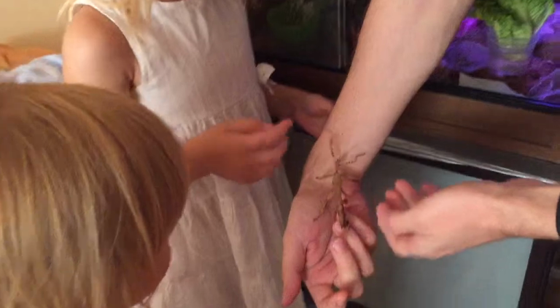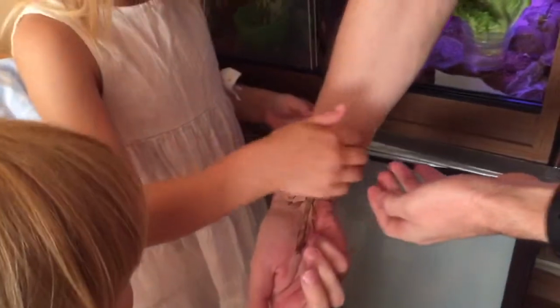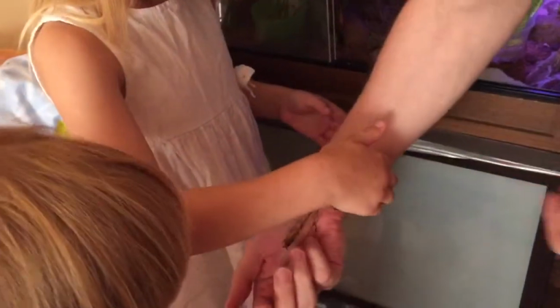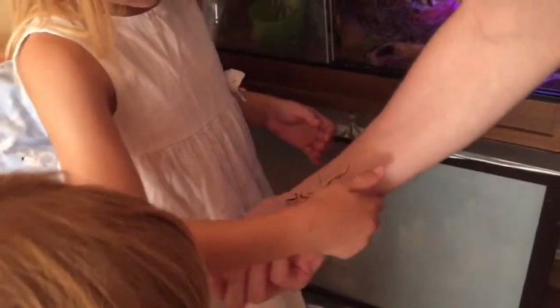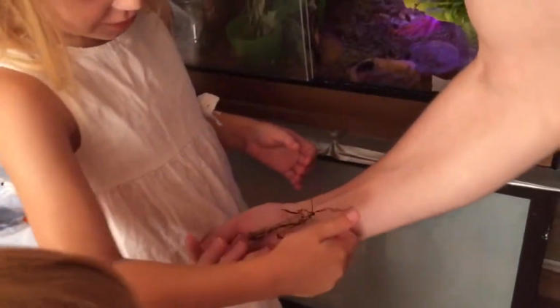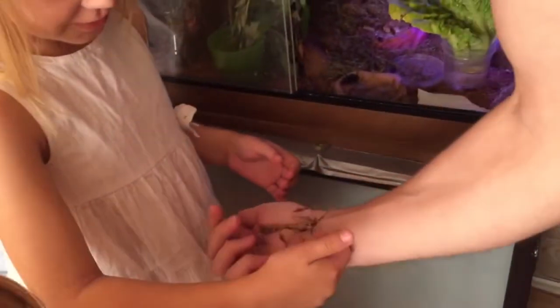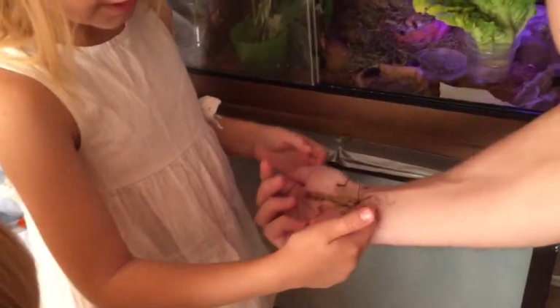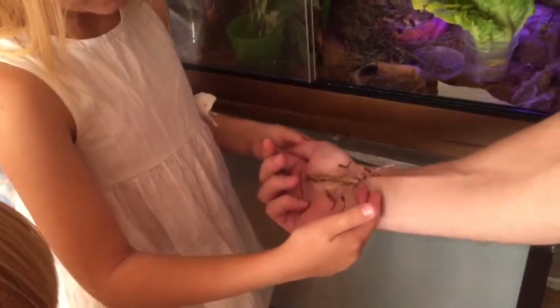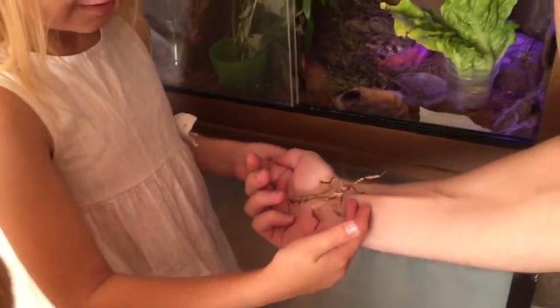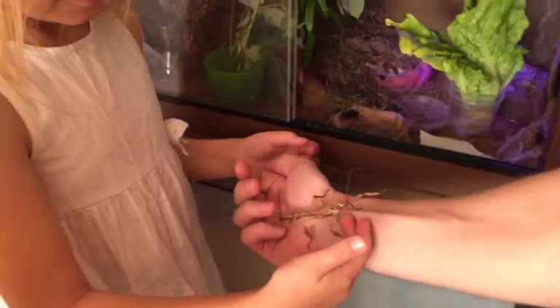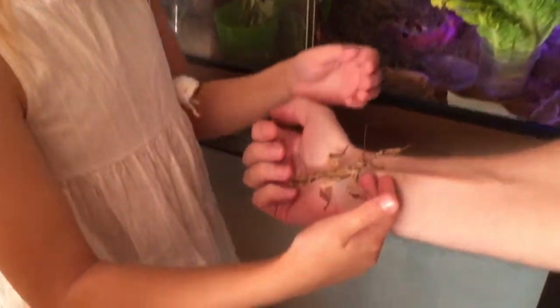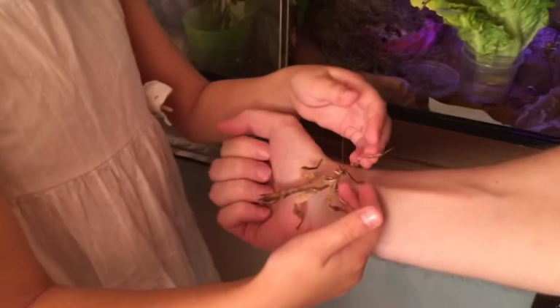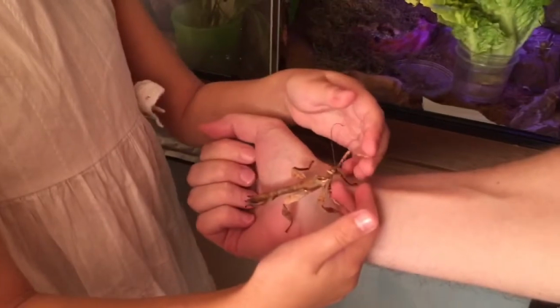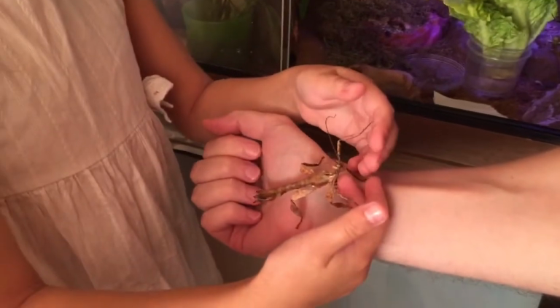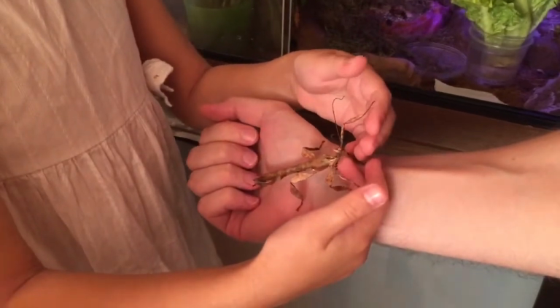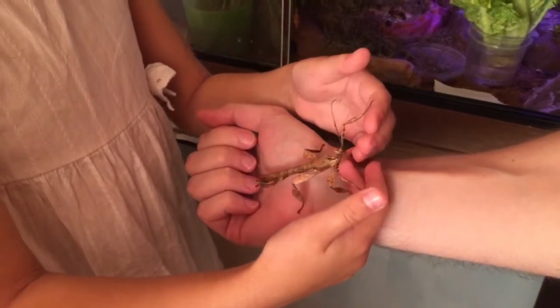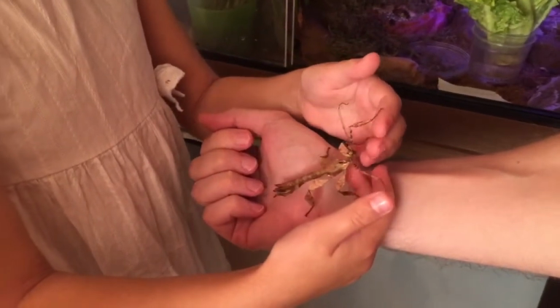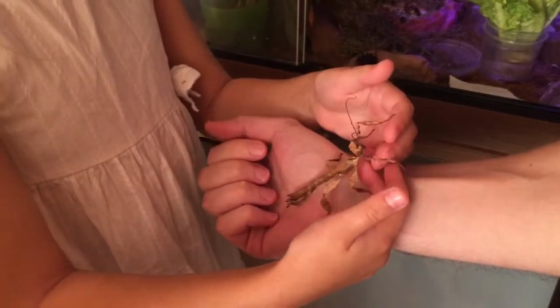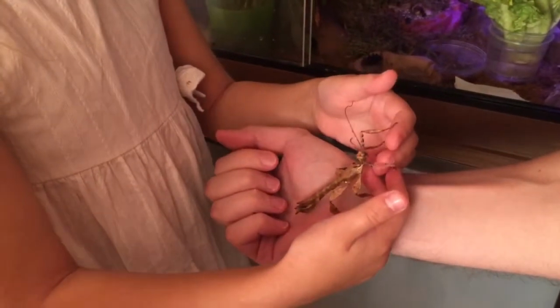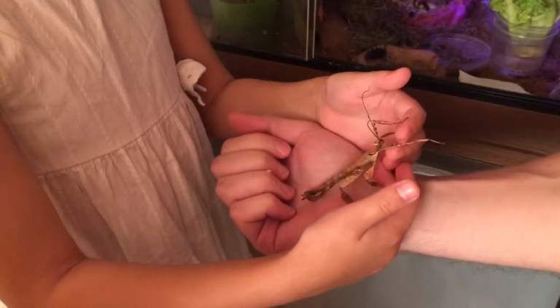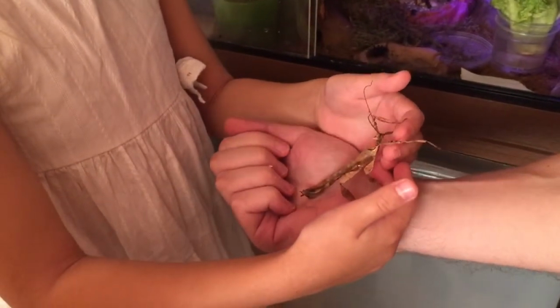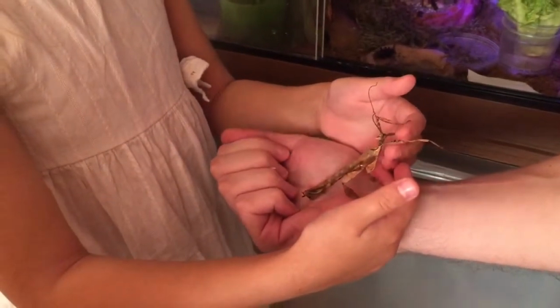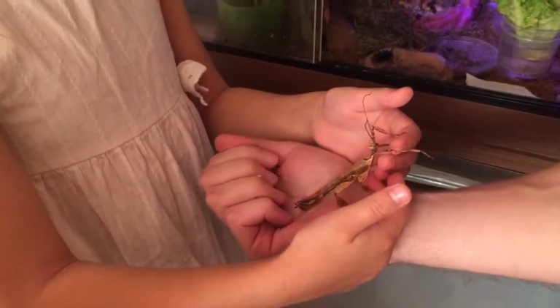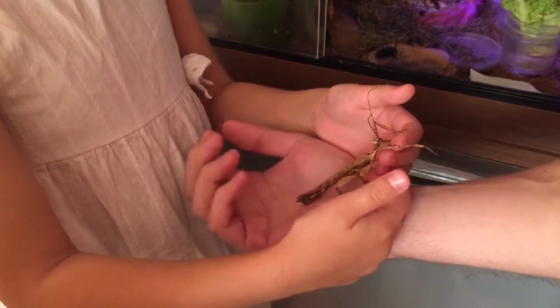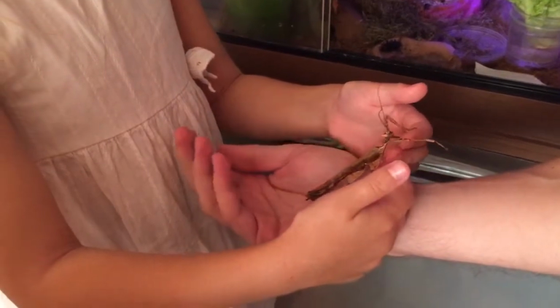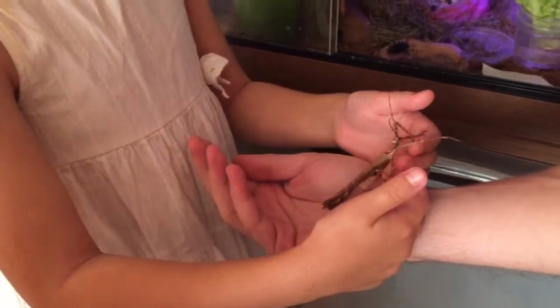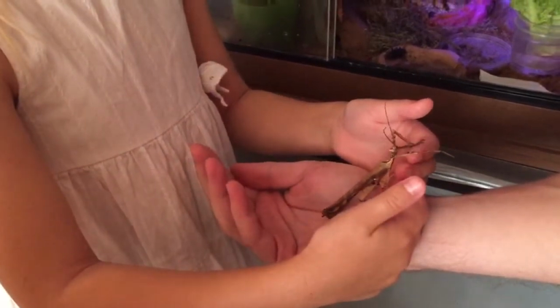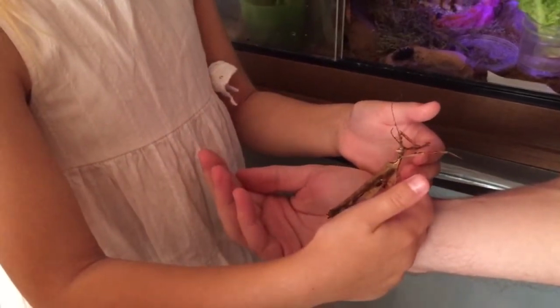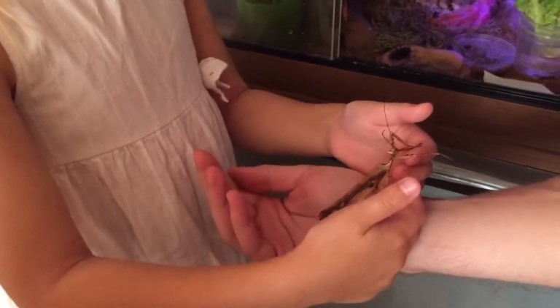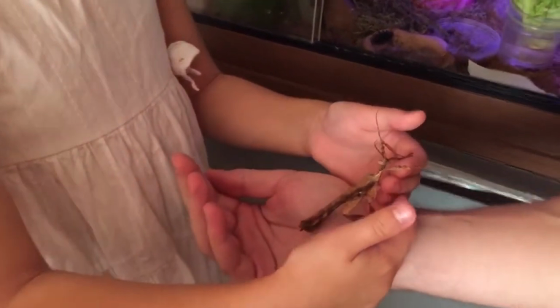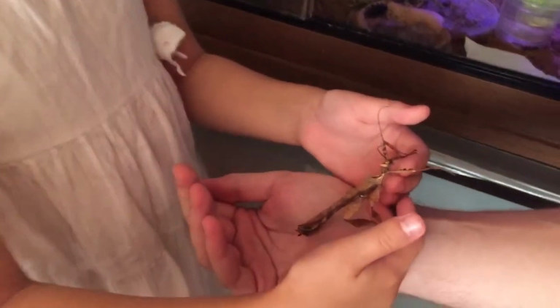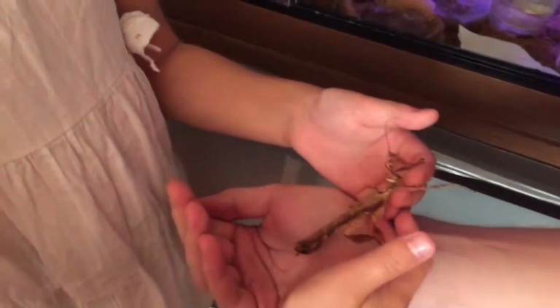It's a stick insect. It's an Australian stick insect. That's how it's found in Australia.